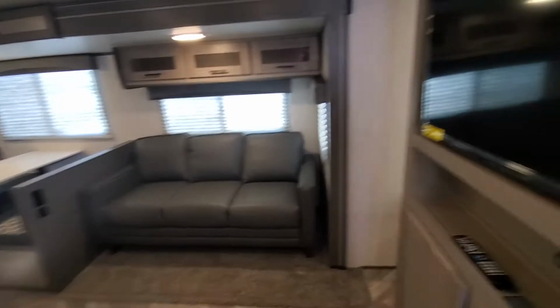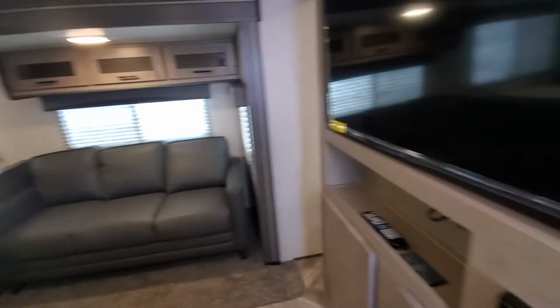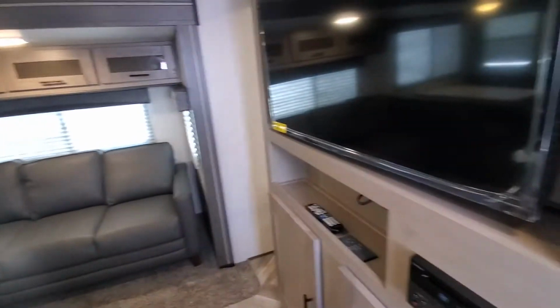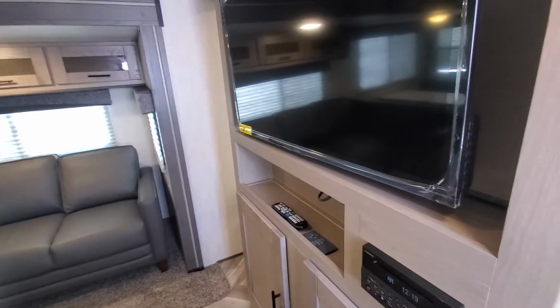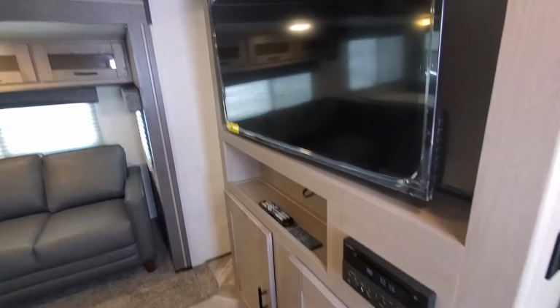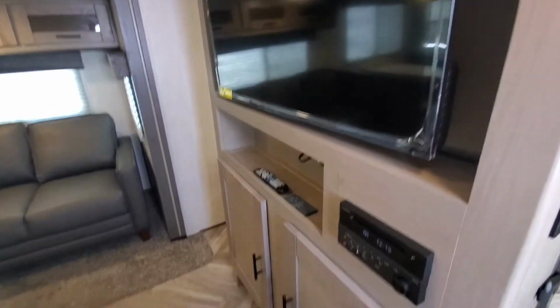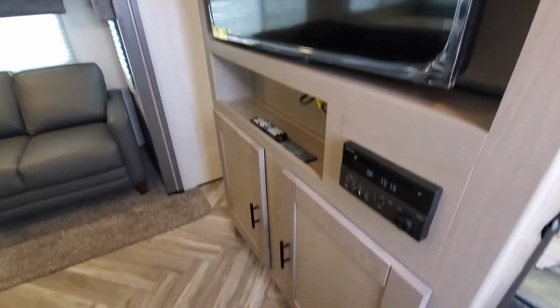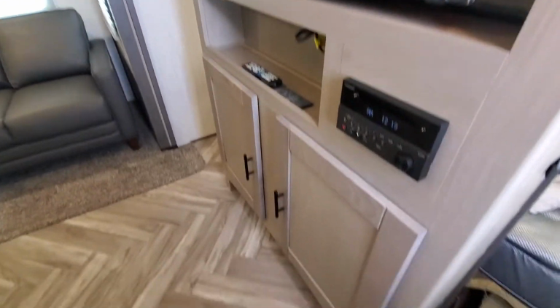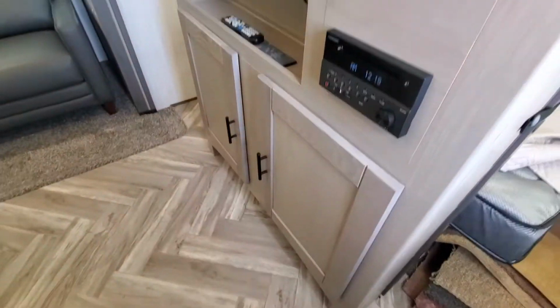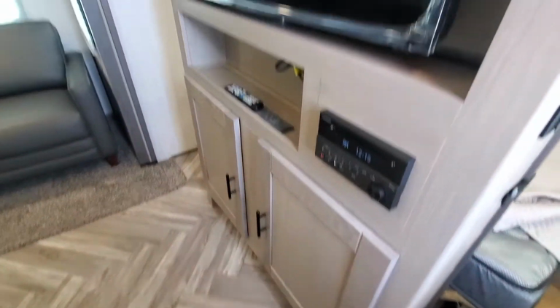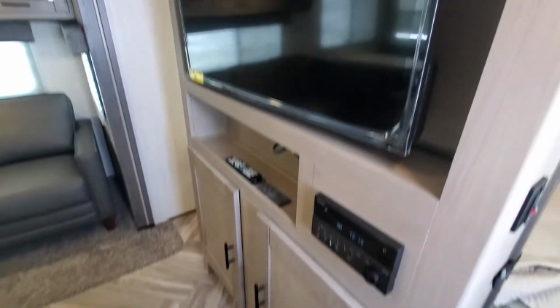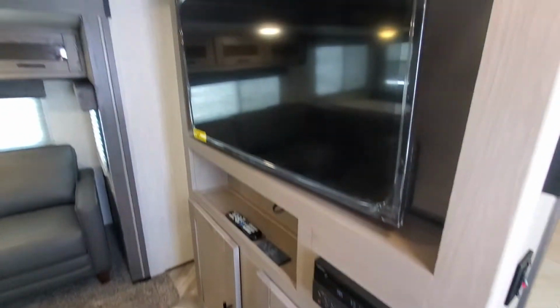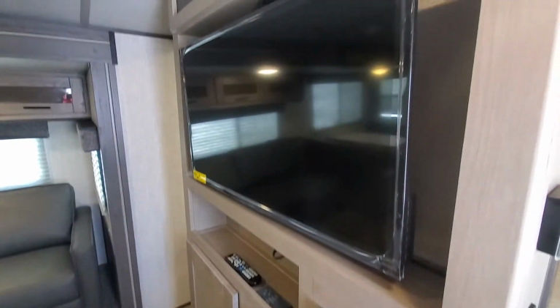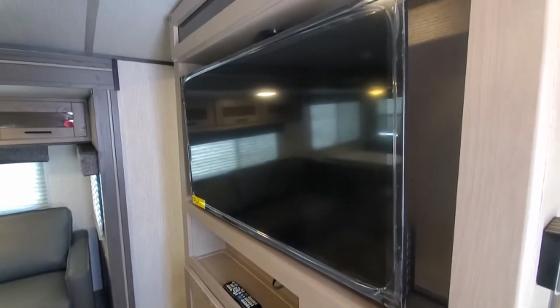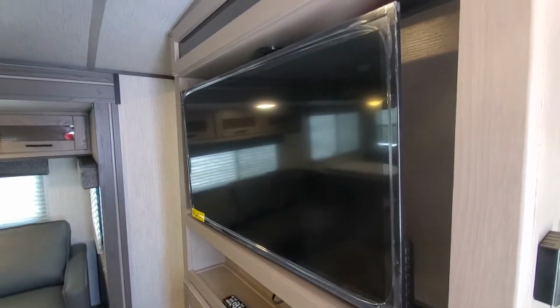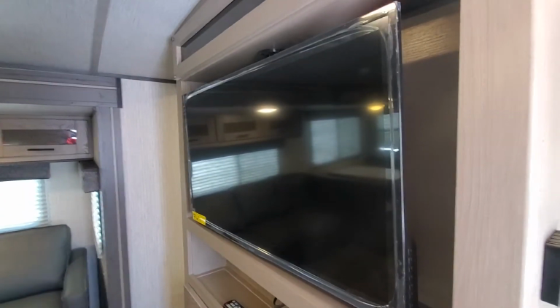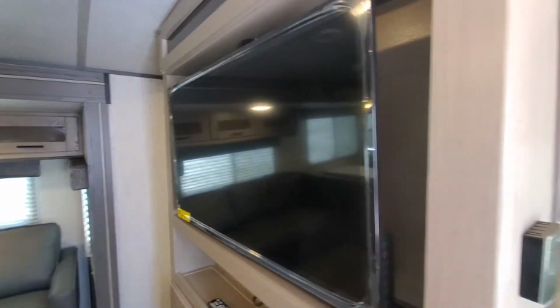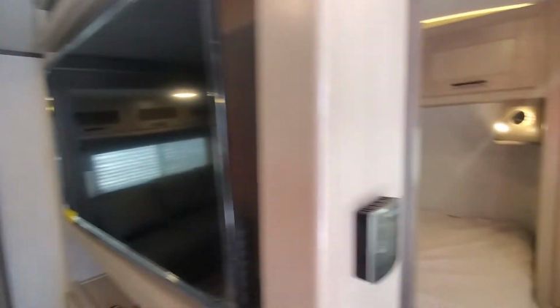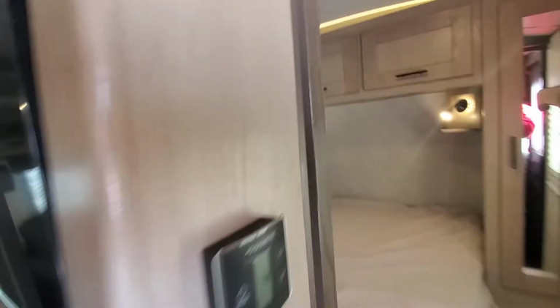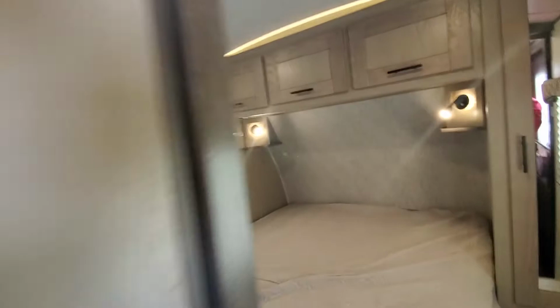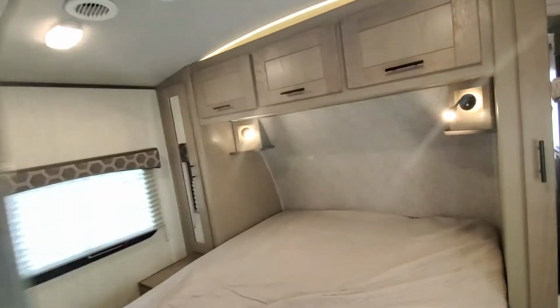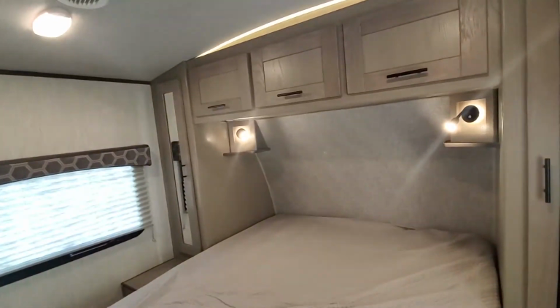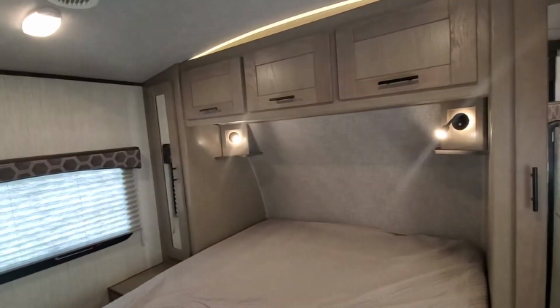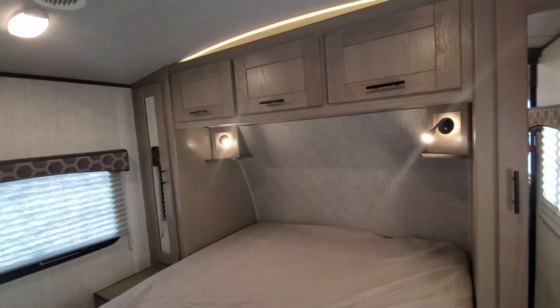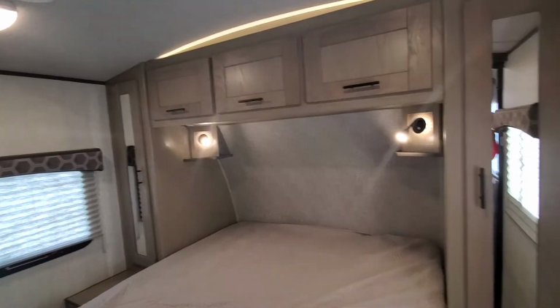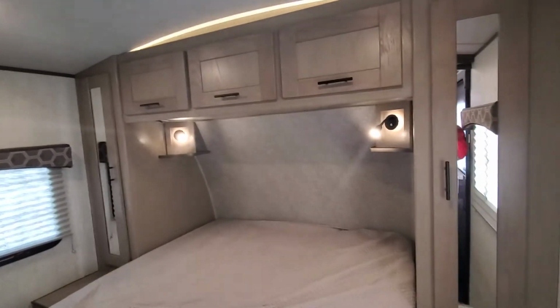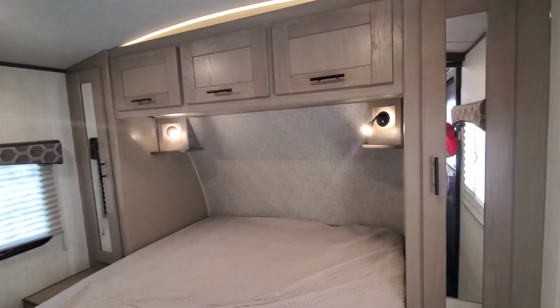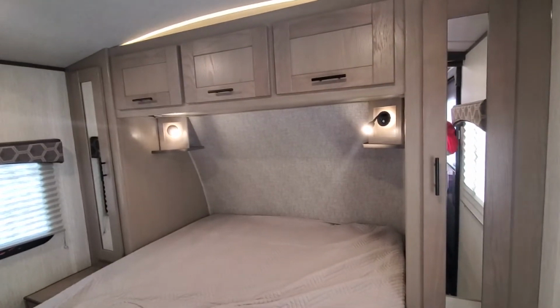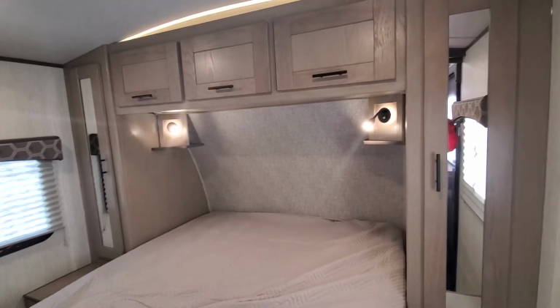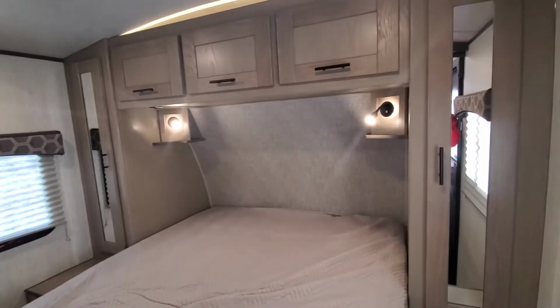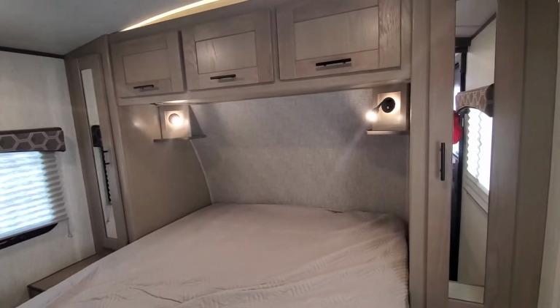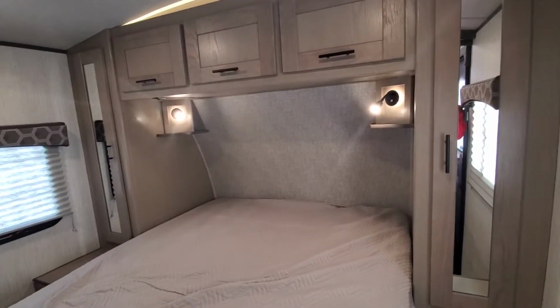When you first walk into this unit, the first thing you'll see is your entertainment stand with the TV in it. To your right, you've got your bedroom, with storage all around on the sides and the top.